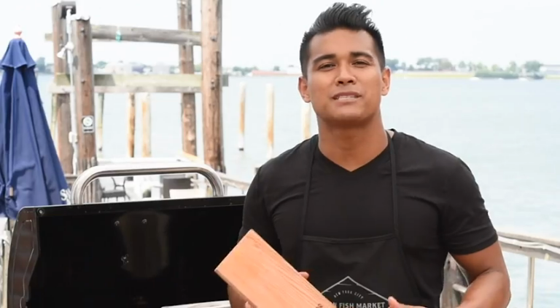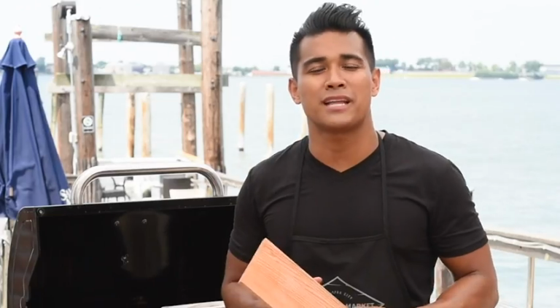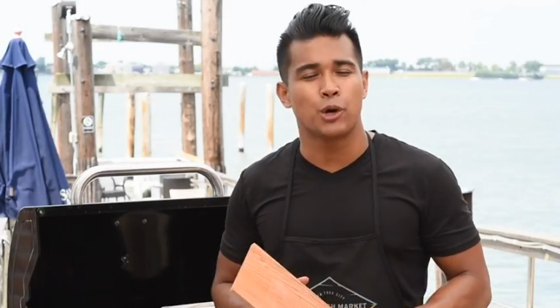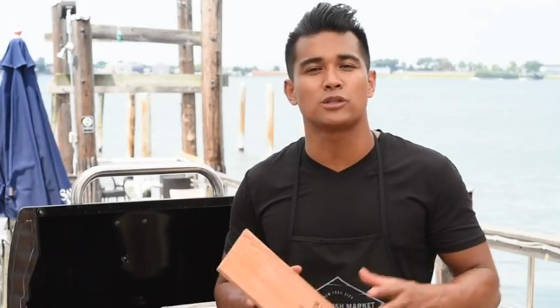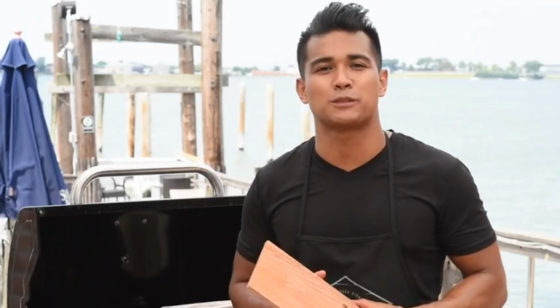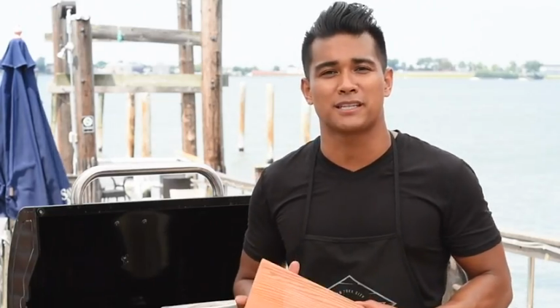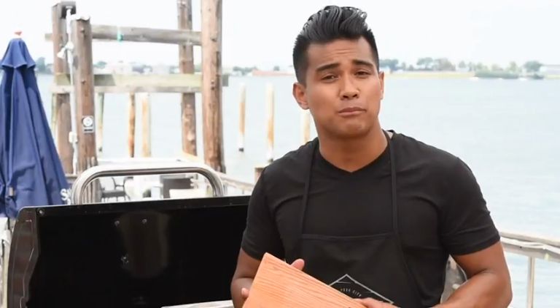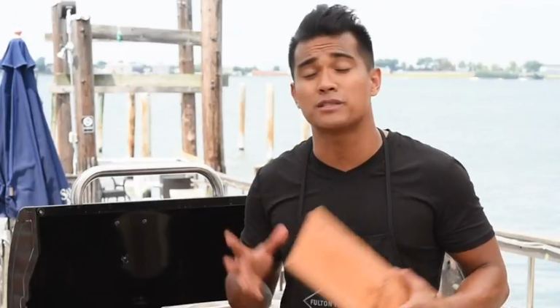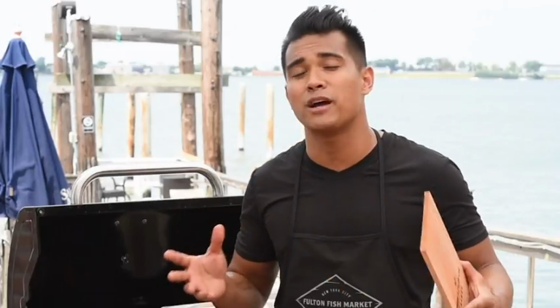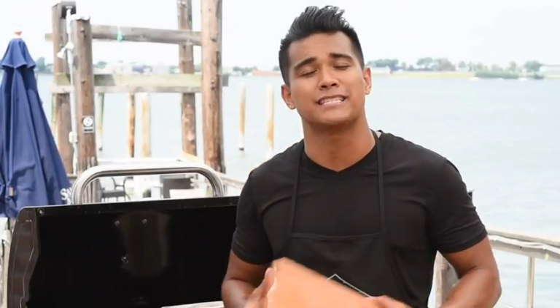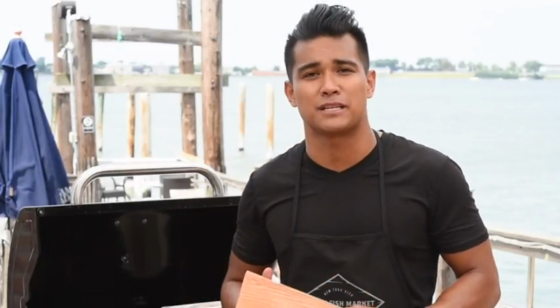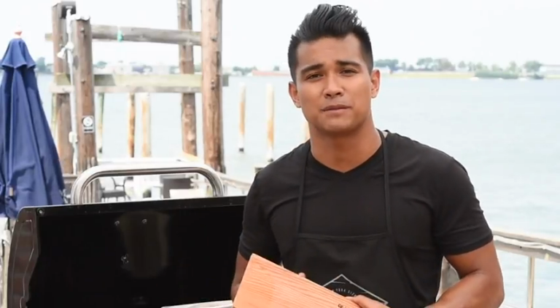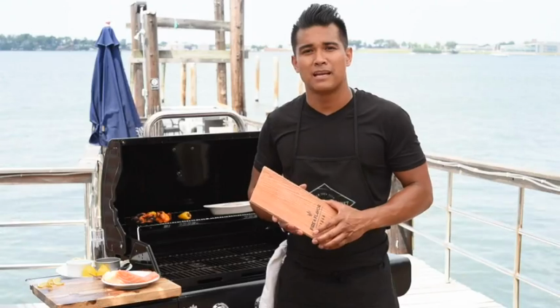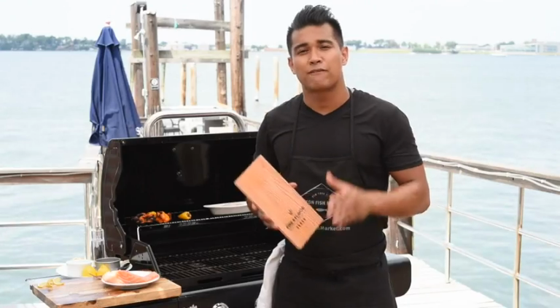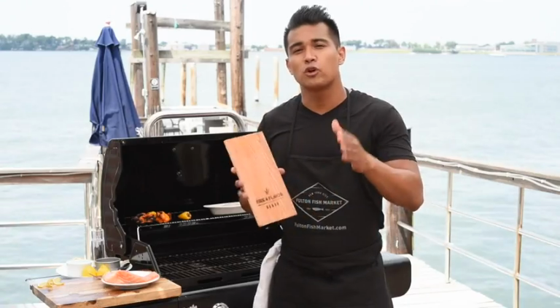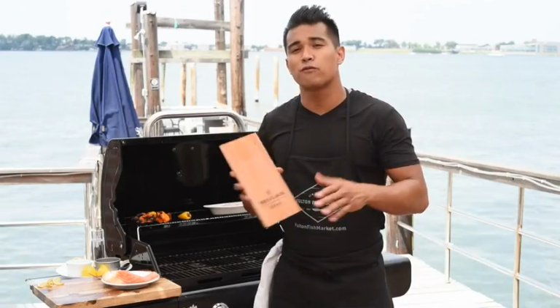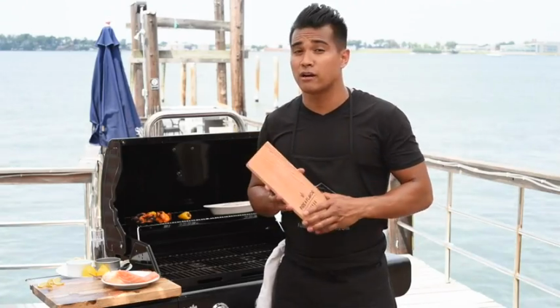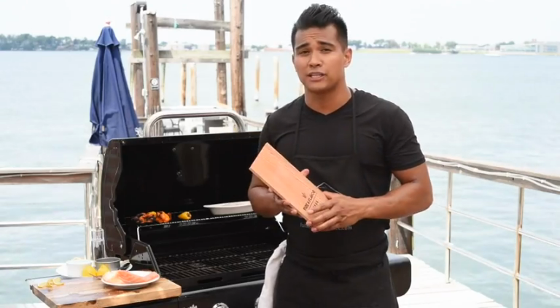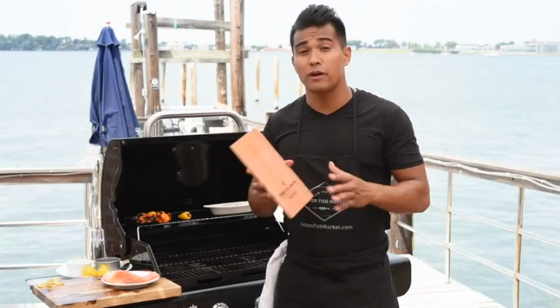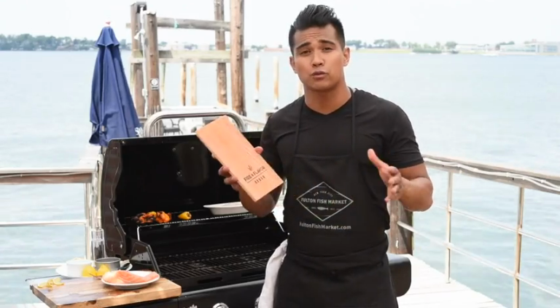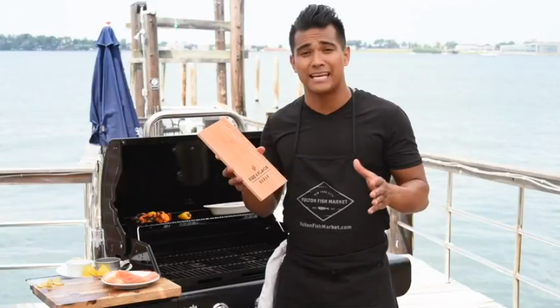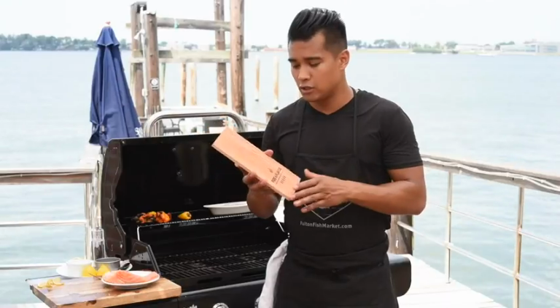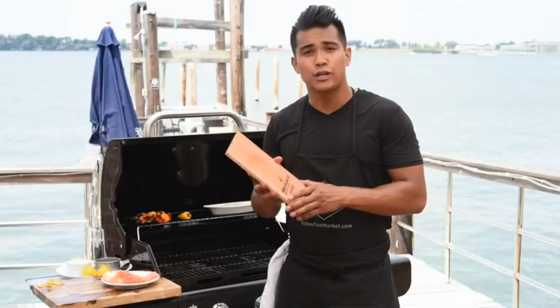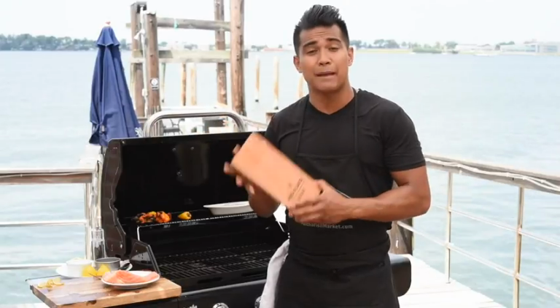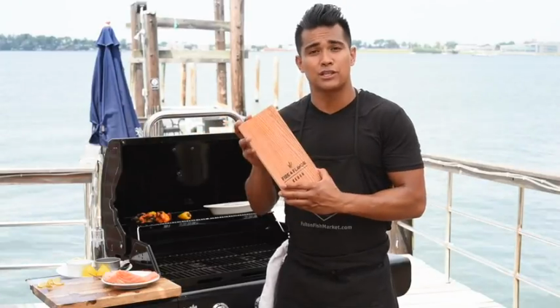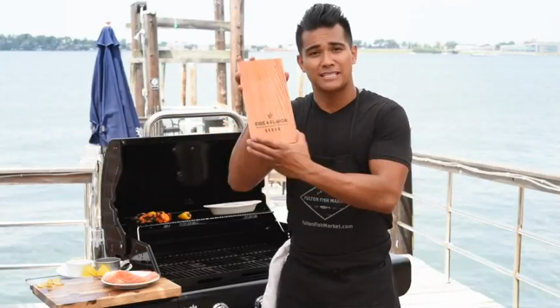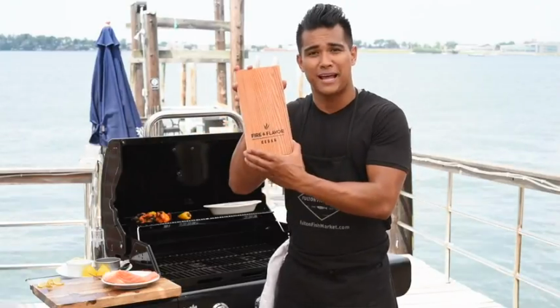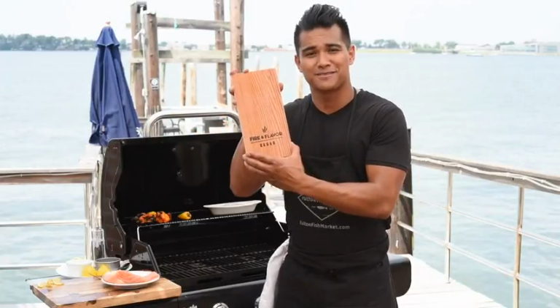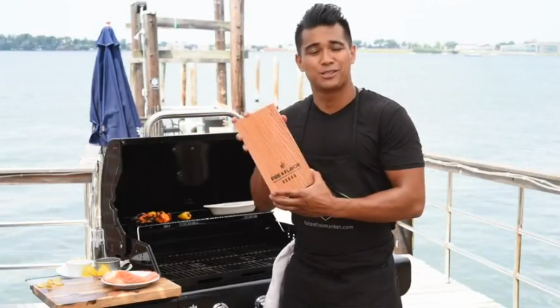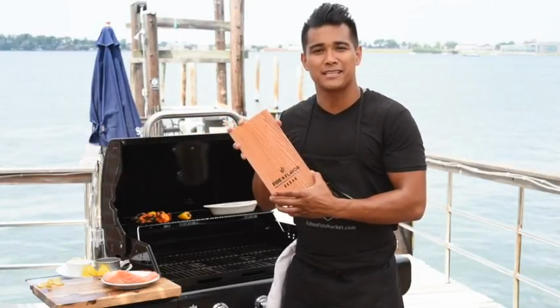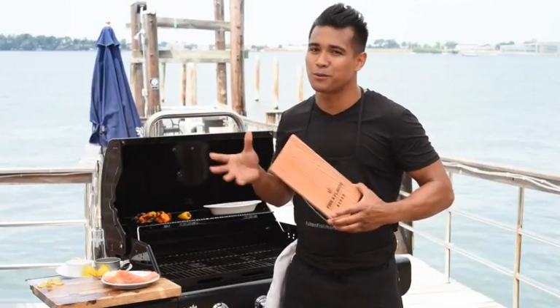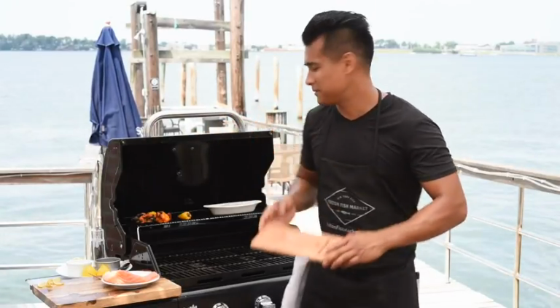I'm Chef Jordan Andino with FultonFishMarket.com showing you some fun grilling tips for the summer. For a foolproof way to cook fish without using direct heat, try using a pre-soaked cedar plank. Super easy, super quick.